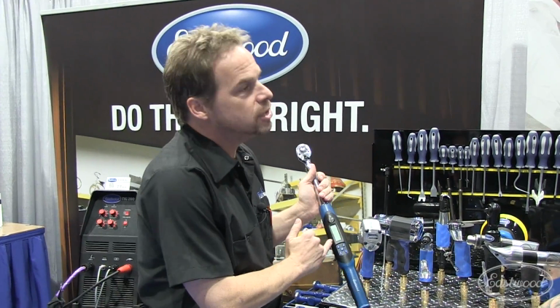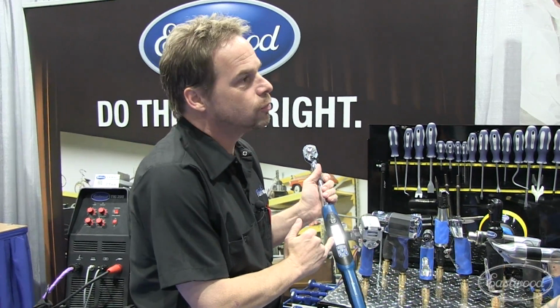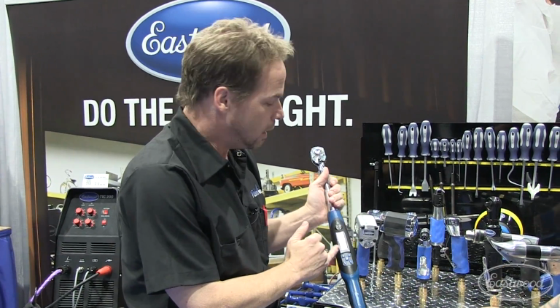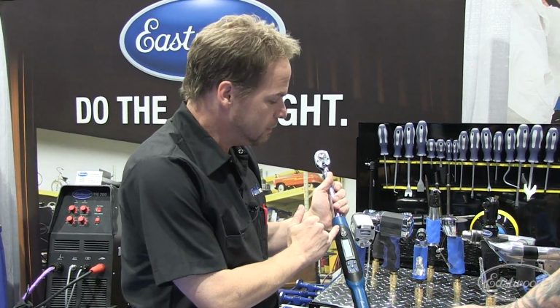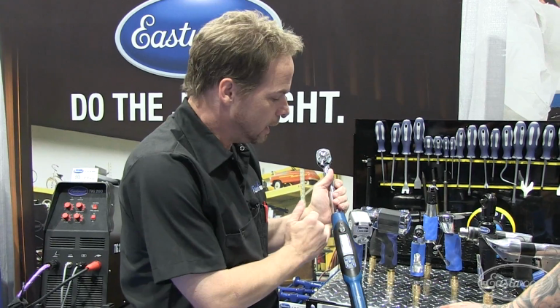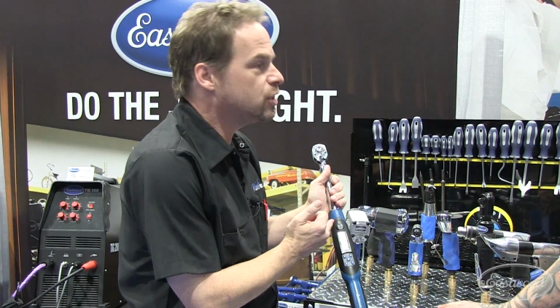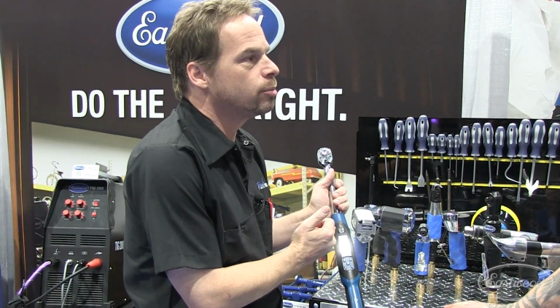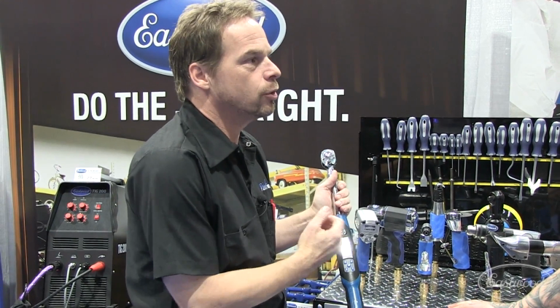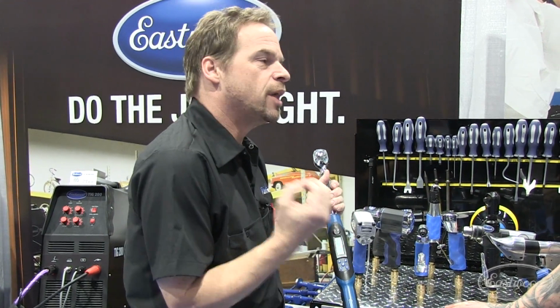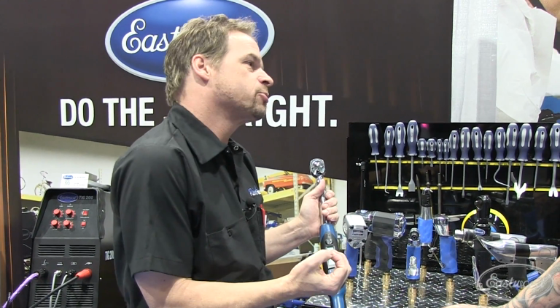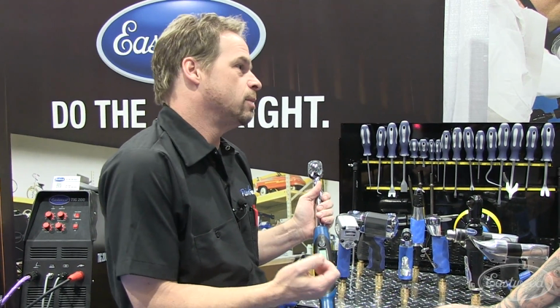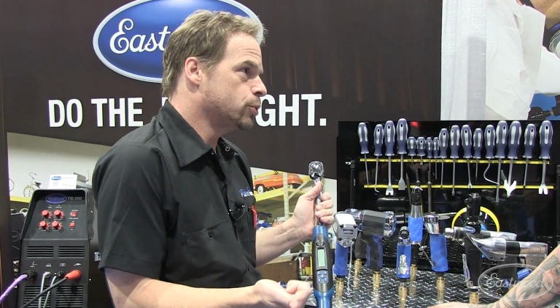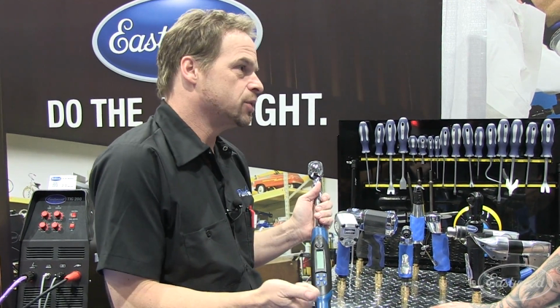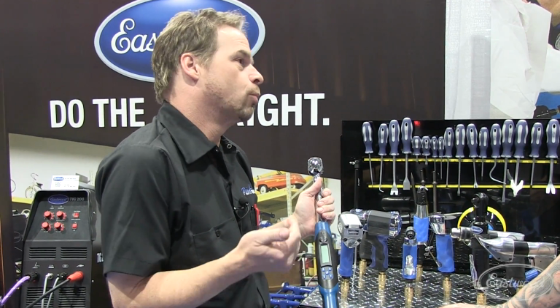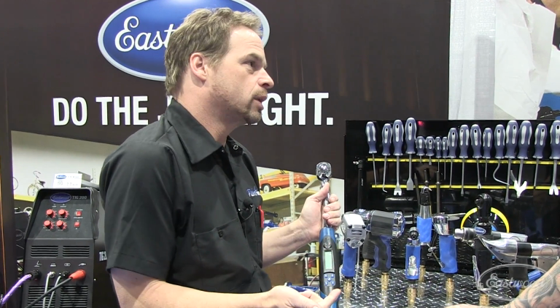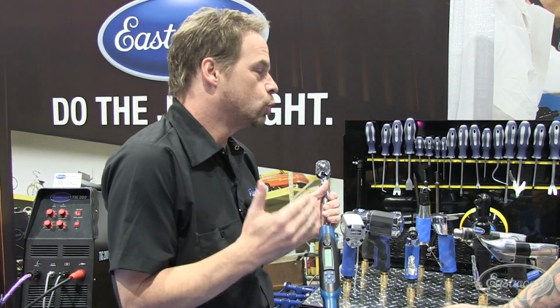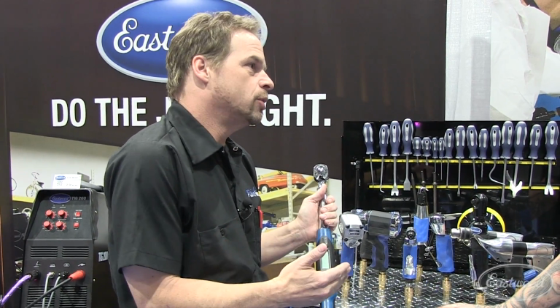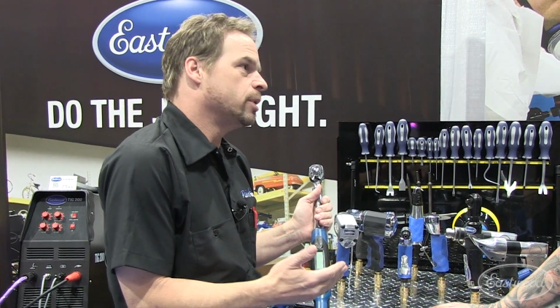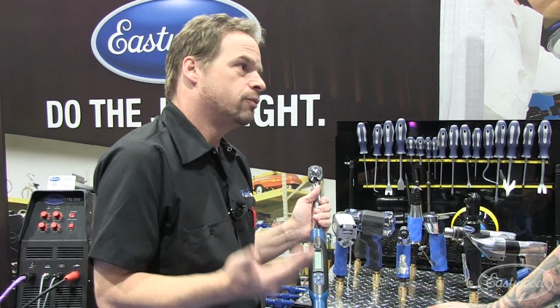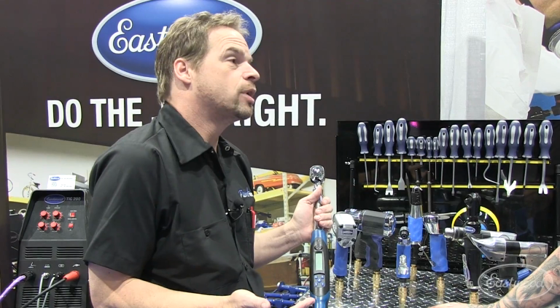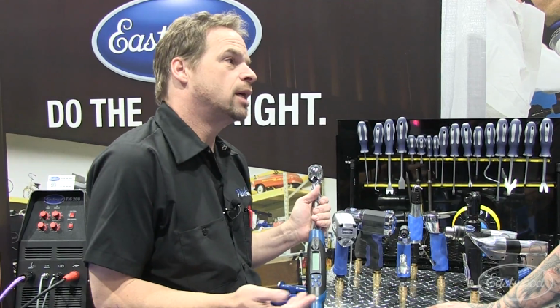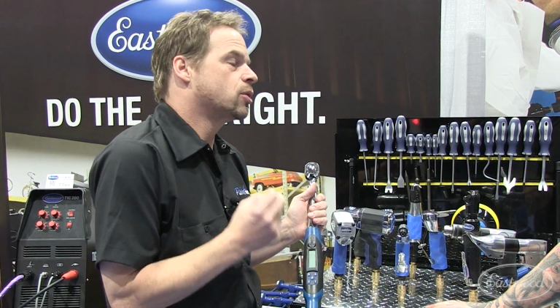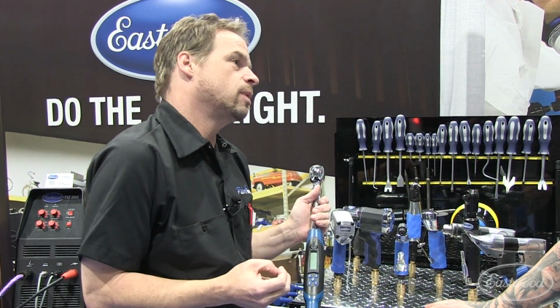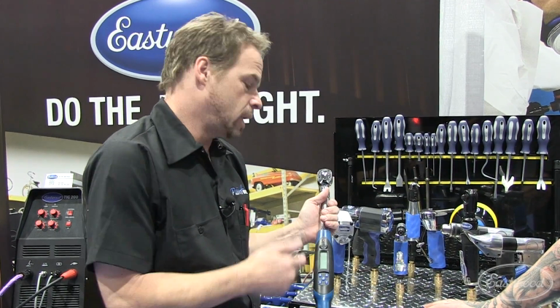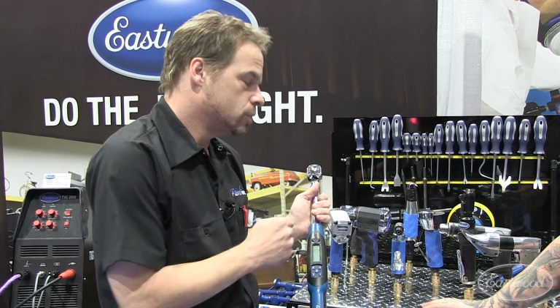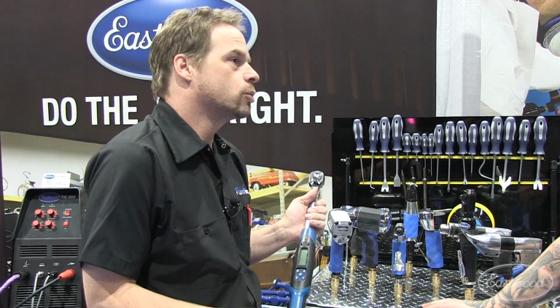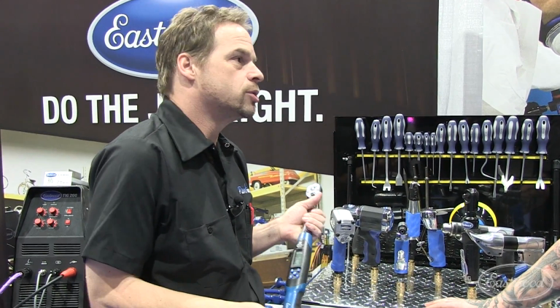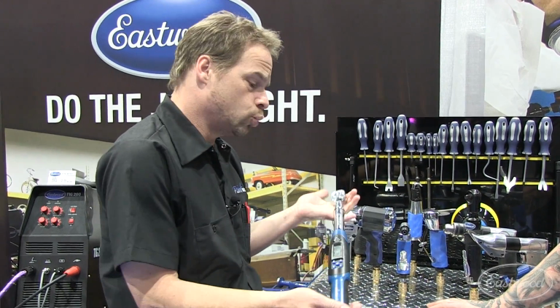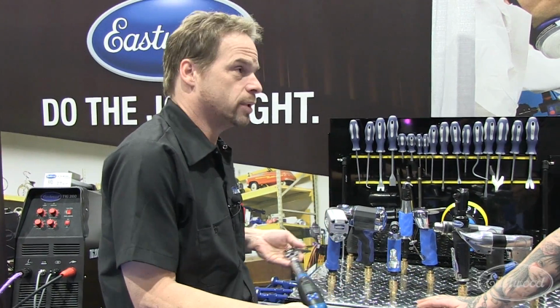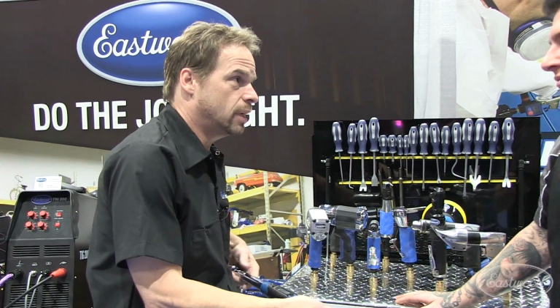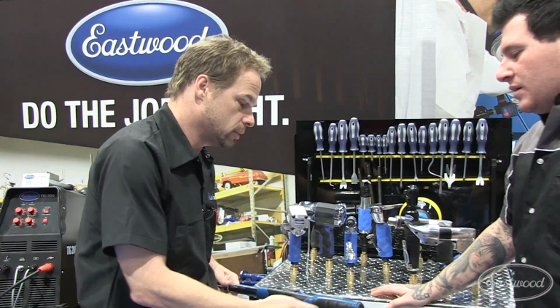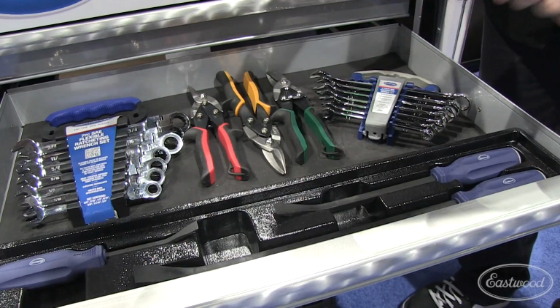Having a digital readout, having the light, having the audible alert — that helps me be more precise more quickly. Whether you're a hobbyist or a professional tech, it's going to save time and make you more money. A digital torque wrench is a great tool to have, absolutely.